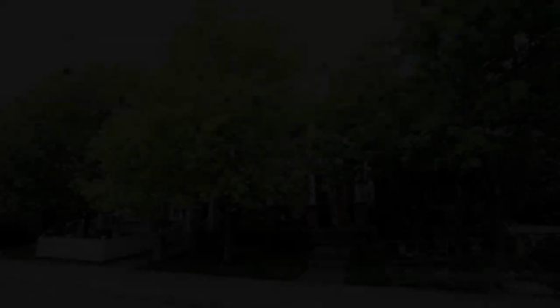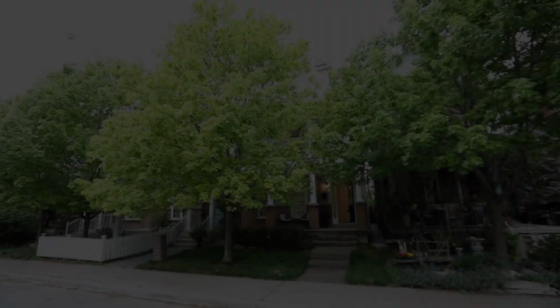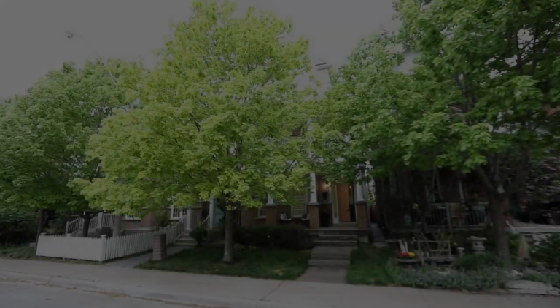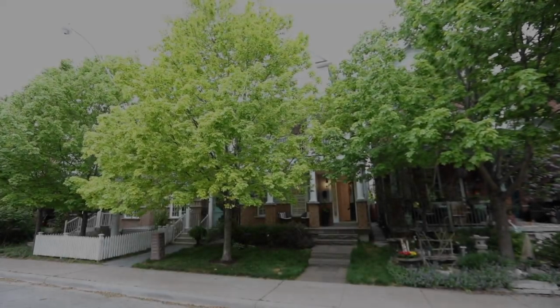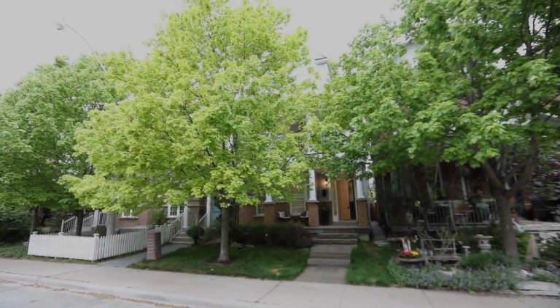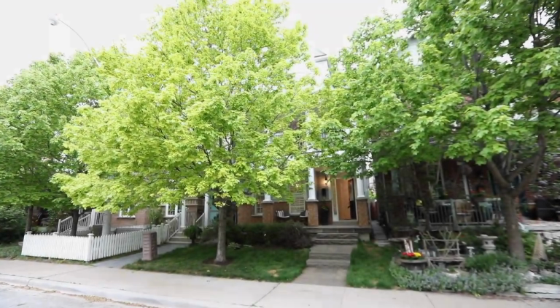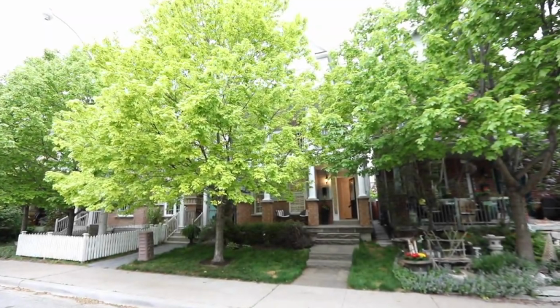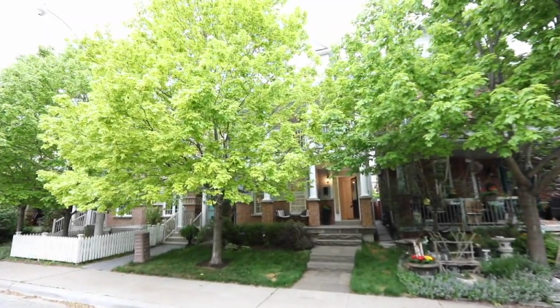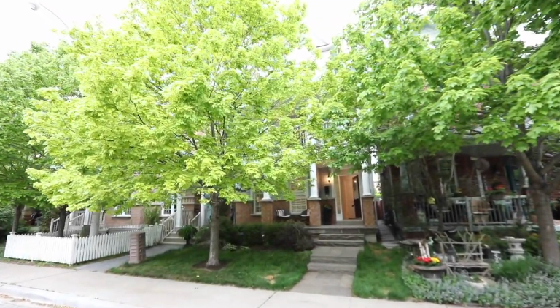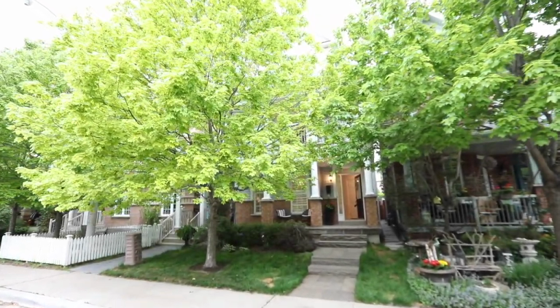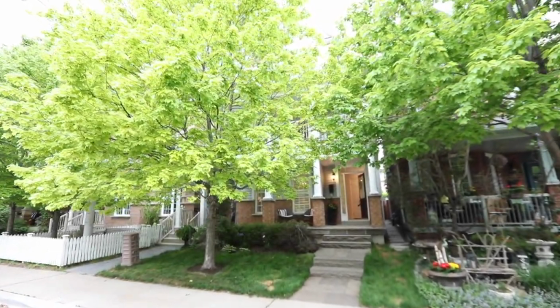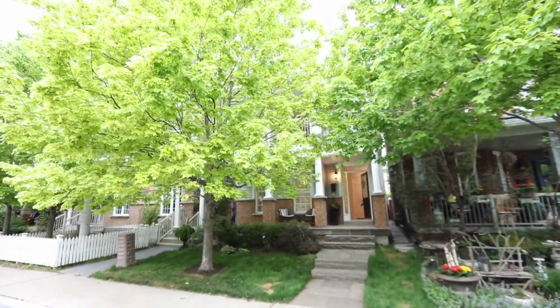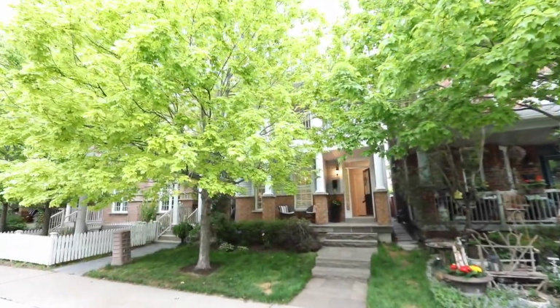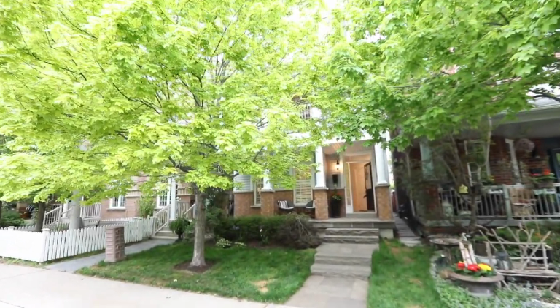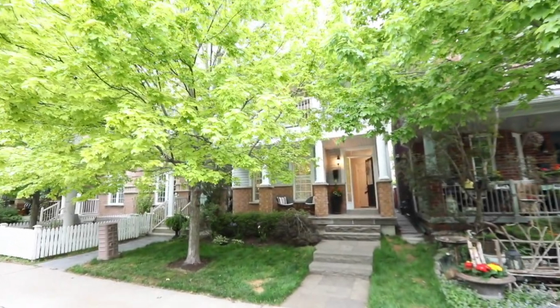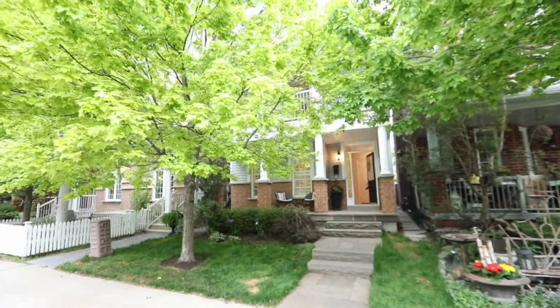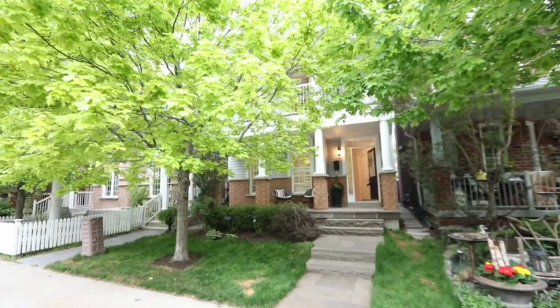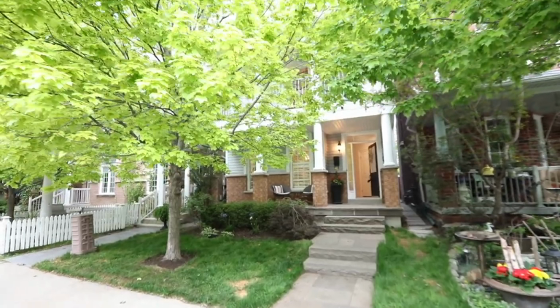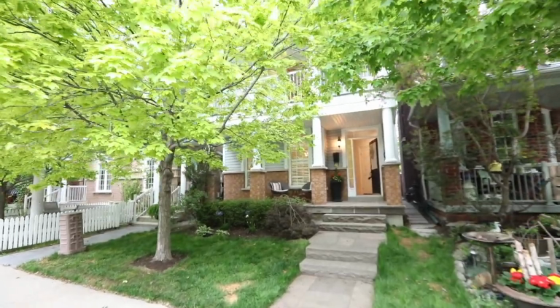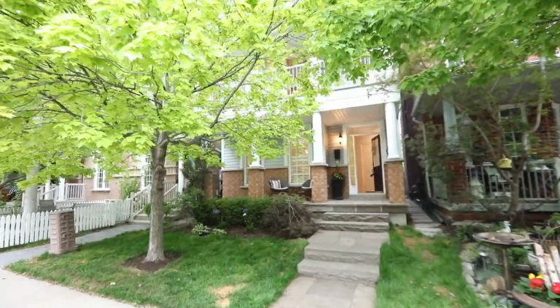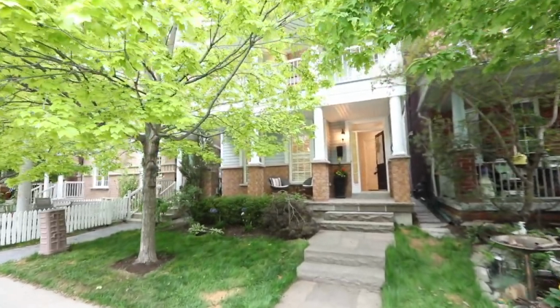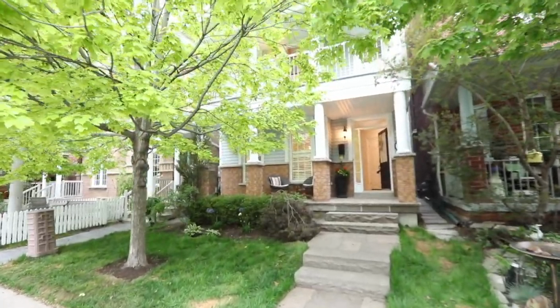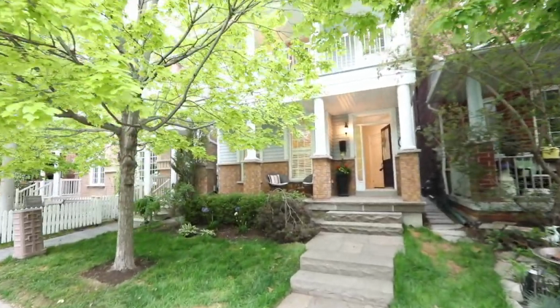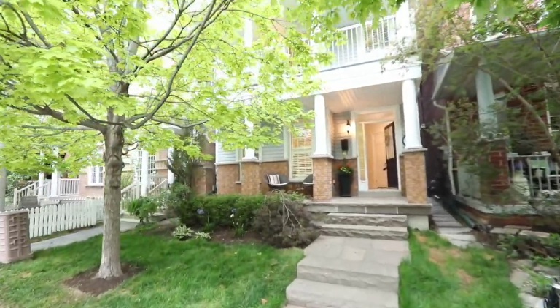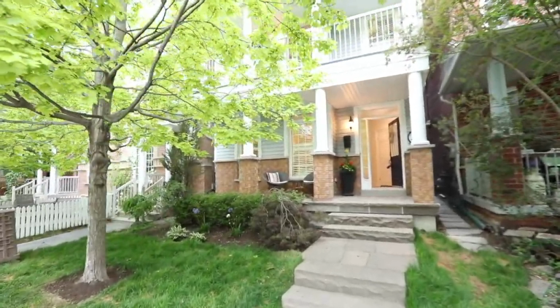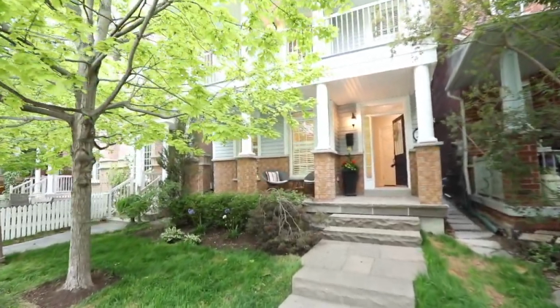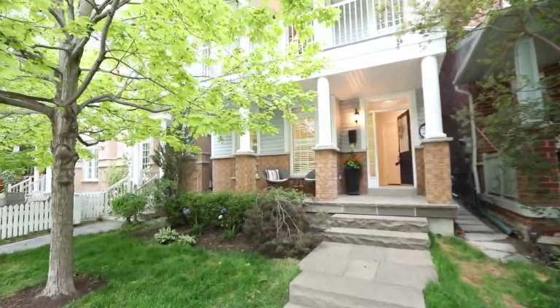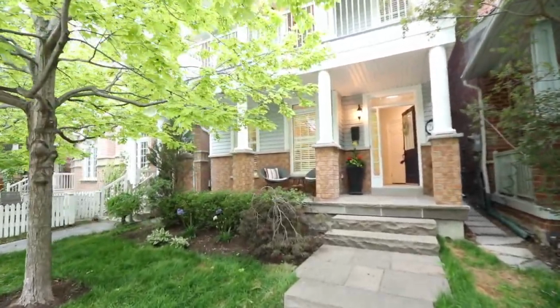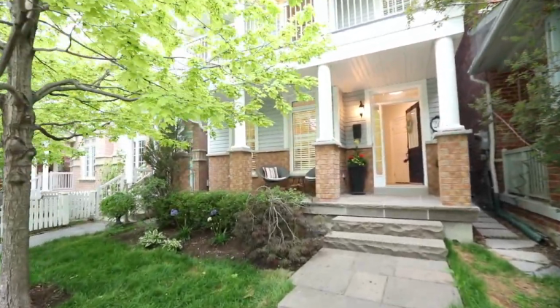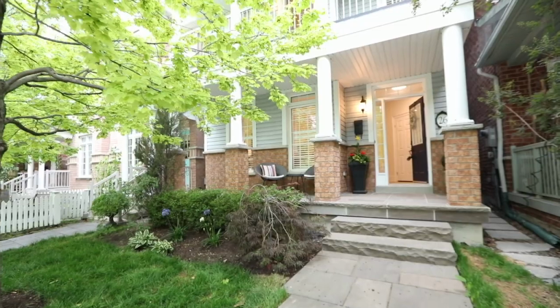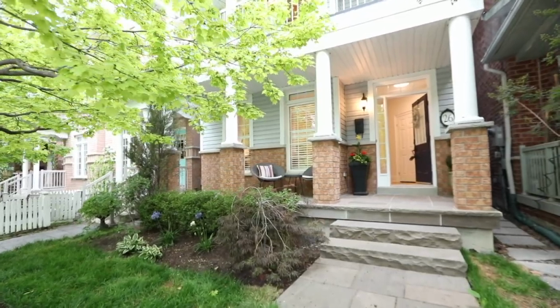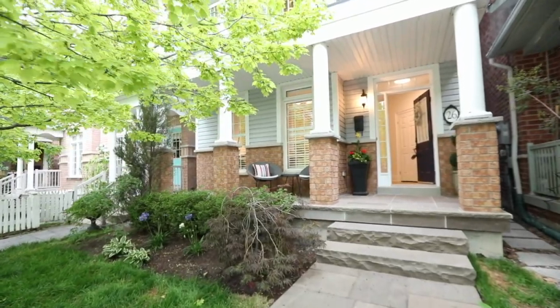A three-story, three-plus-one-bedroom detached home, situated on a tree-lined street within the highly sought-after Upper Beaches Estates neighborhood — welcome to 26 Crossover Street.